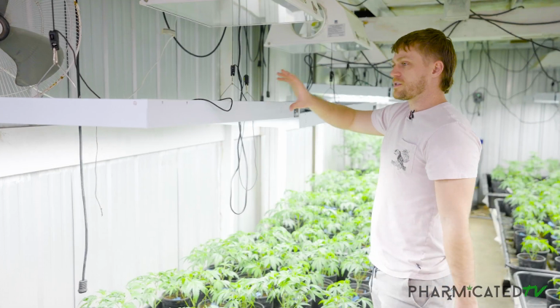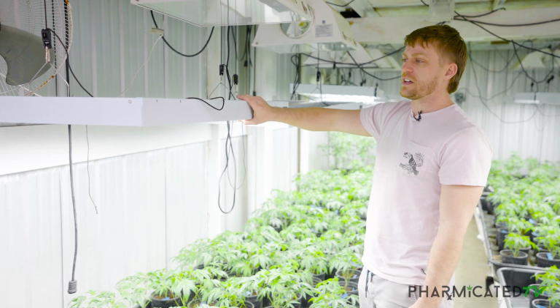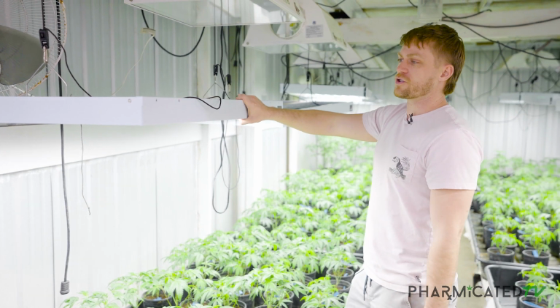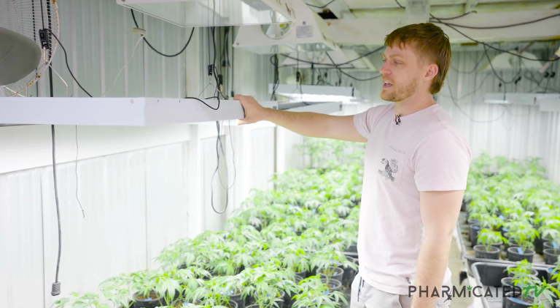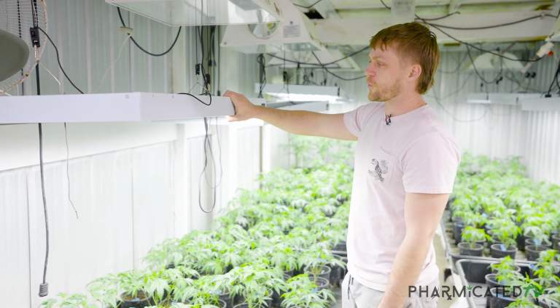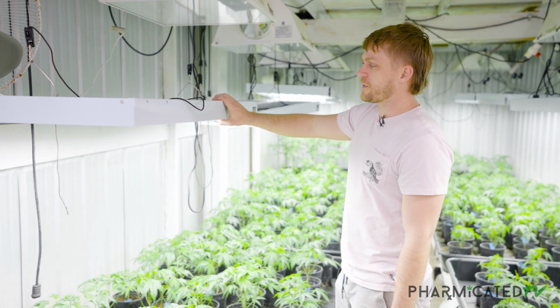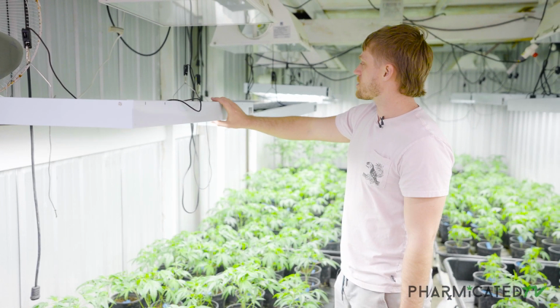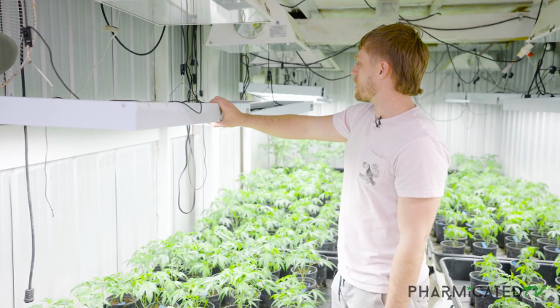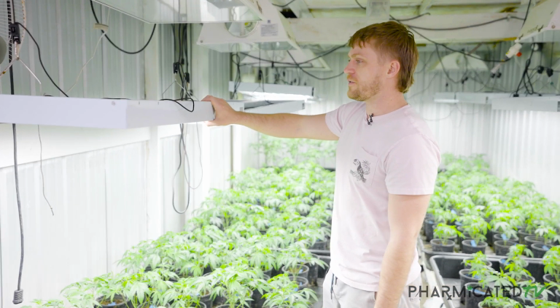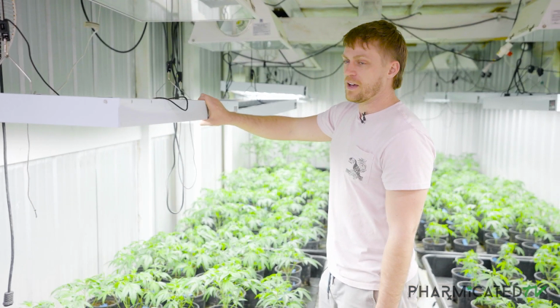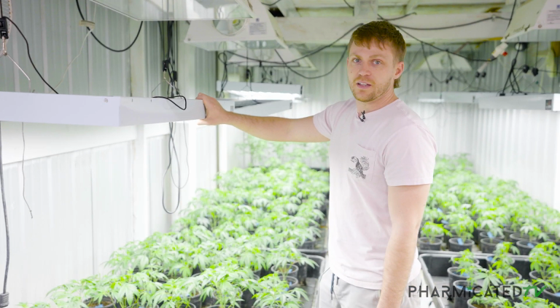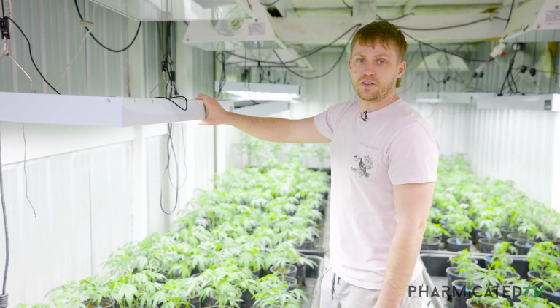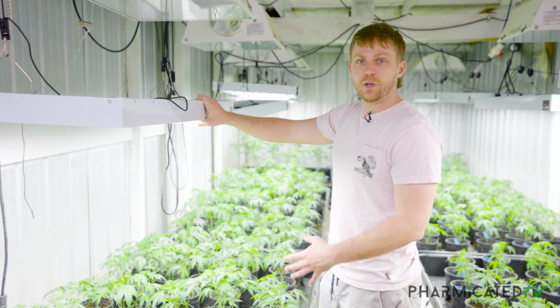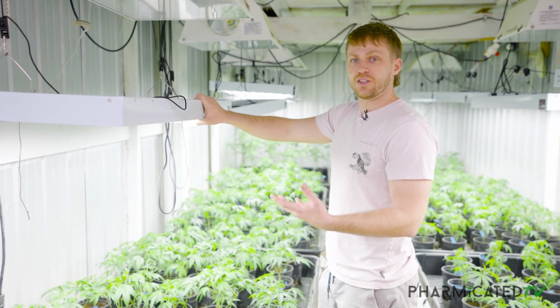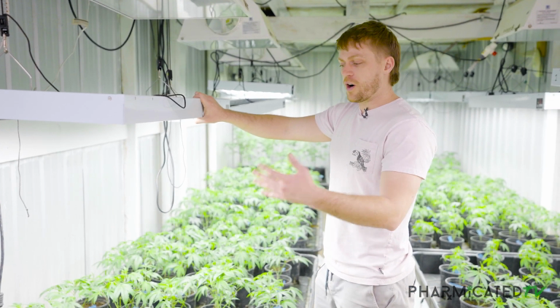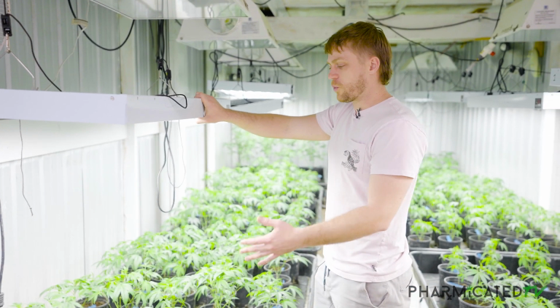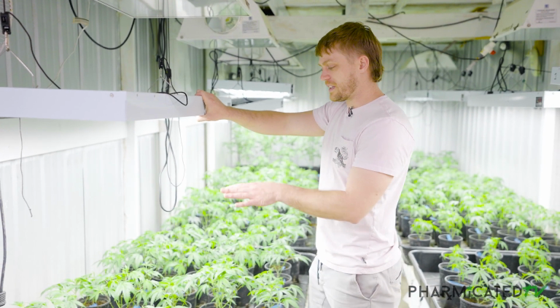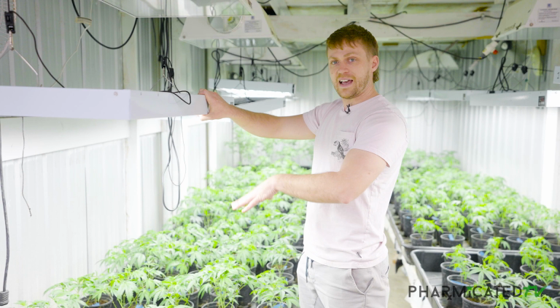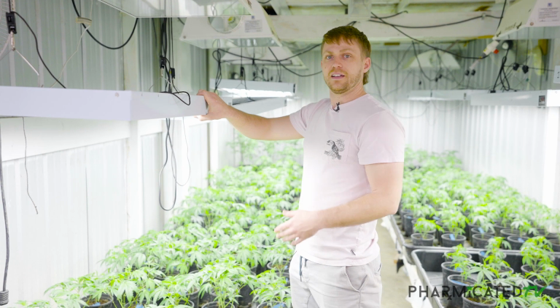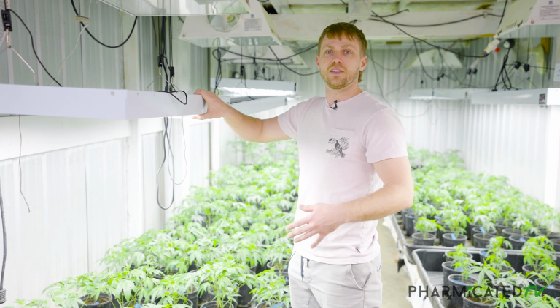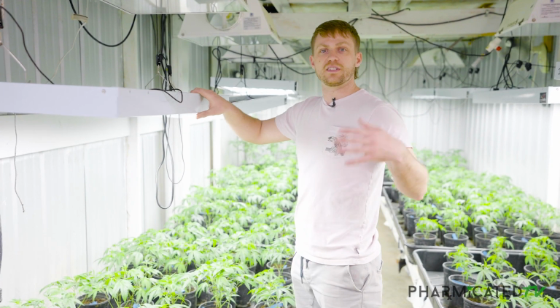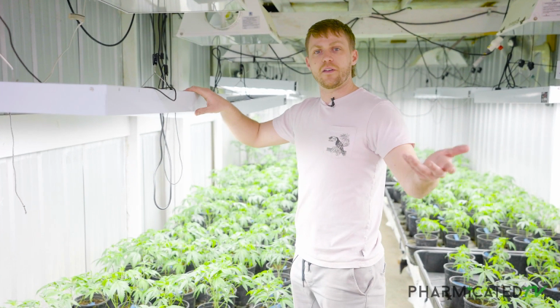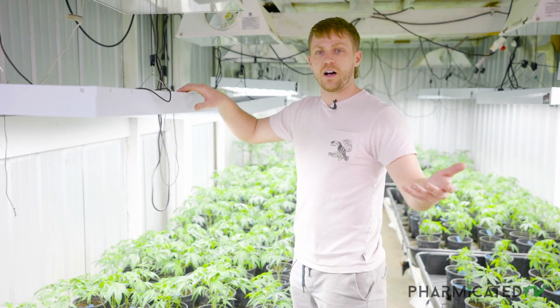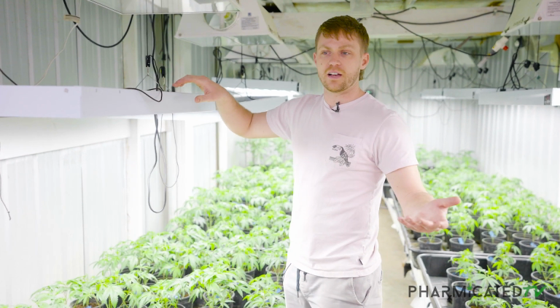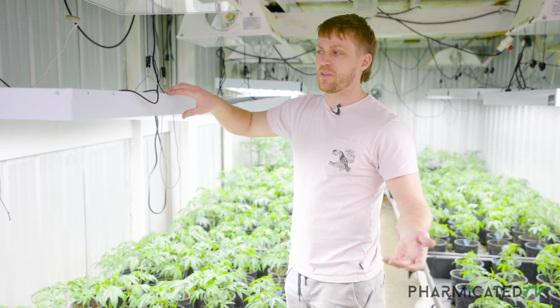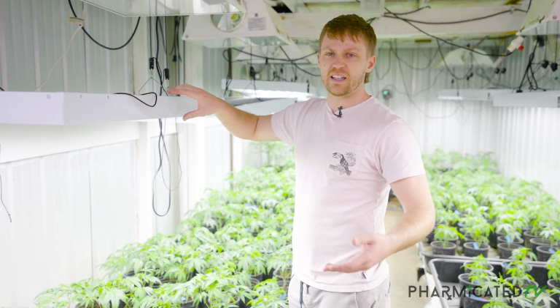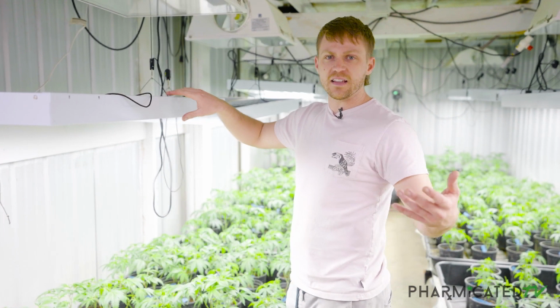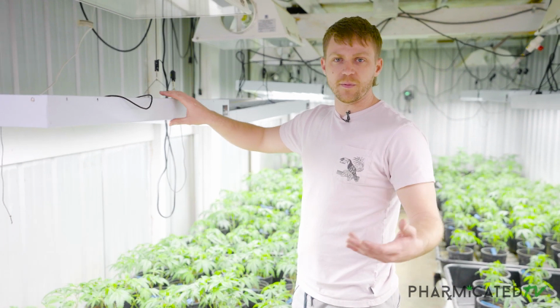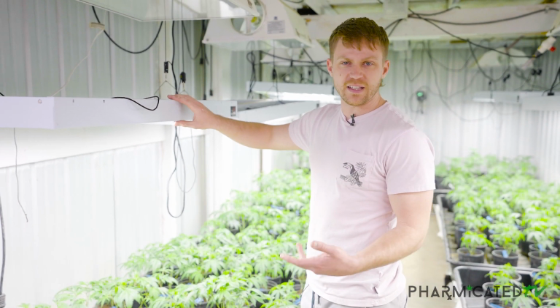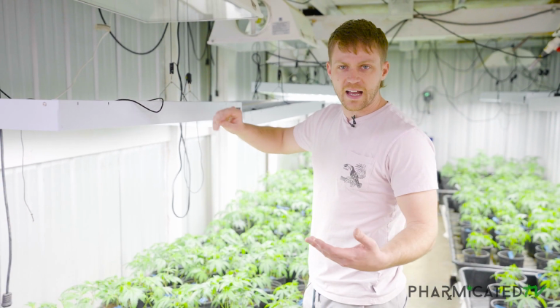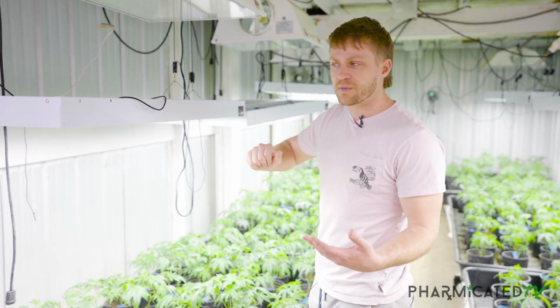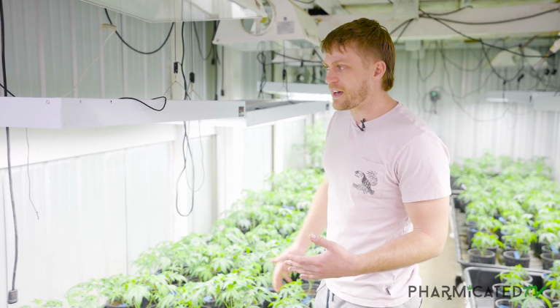These here are just your standard fluorescent fixtures. They're a T5, so they're going to put out a stronger, more intense light than the ones you're going to have in your house. I believe those are T8s, maybe T9s, something like that.